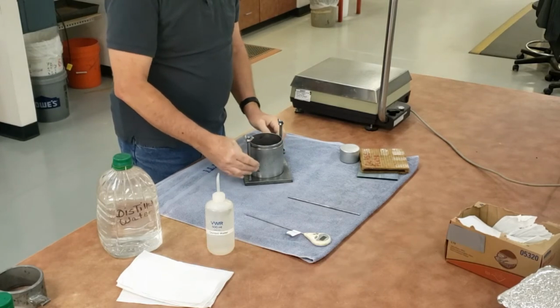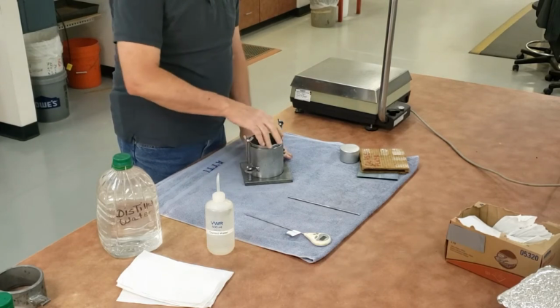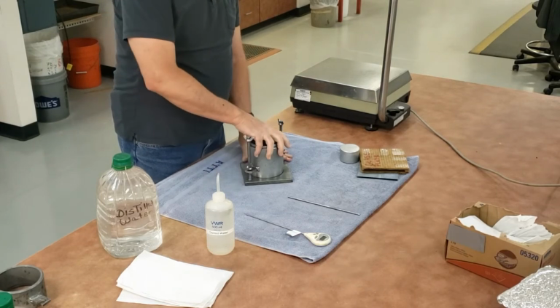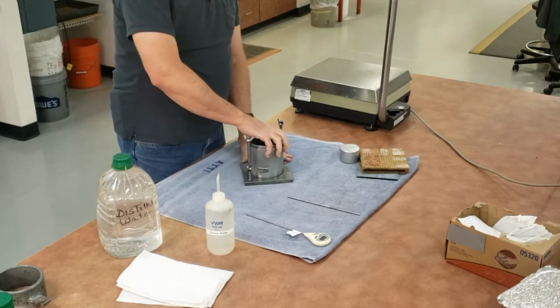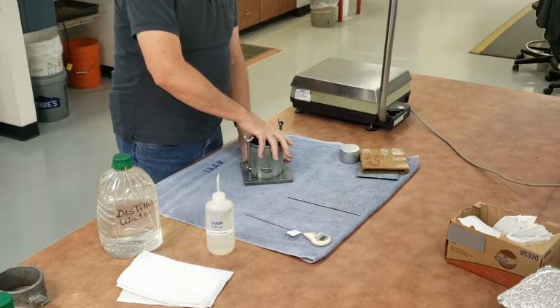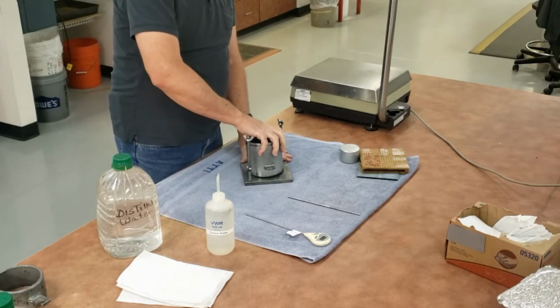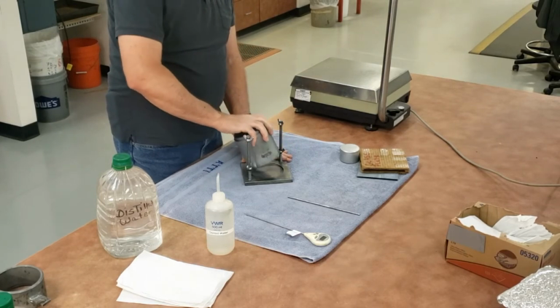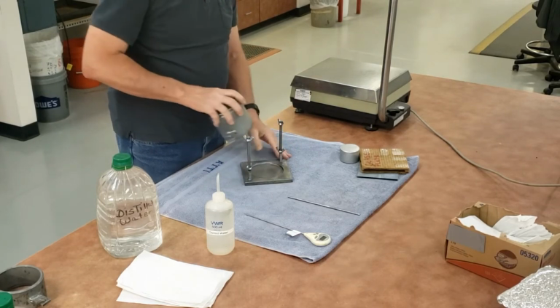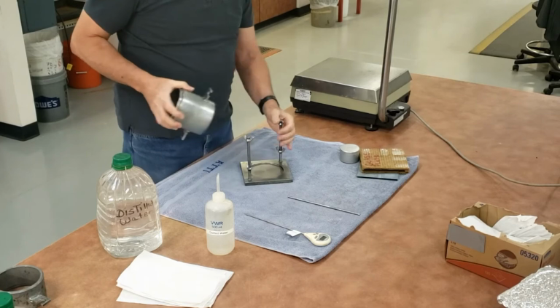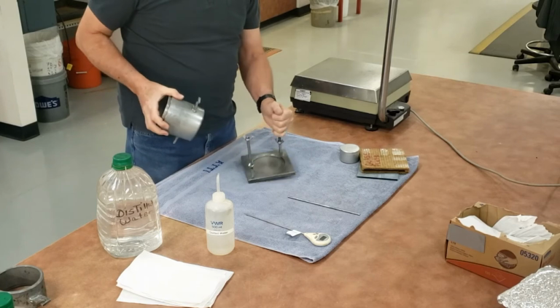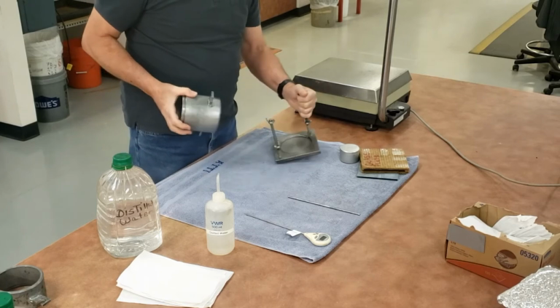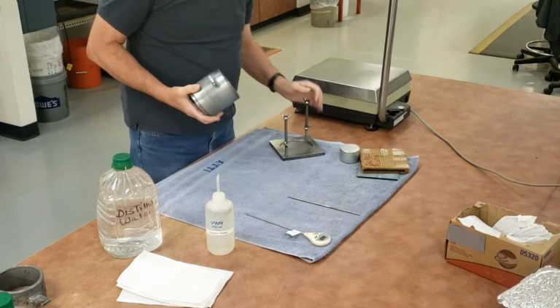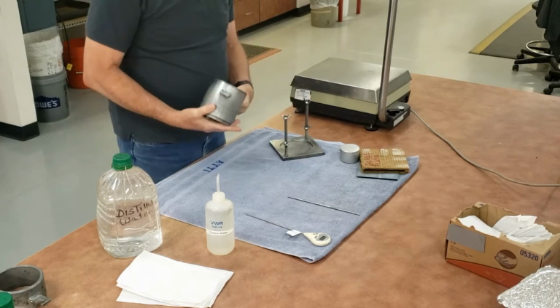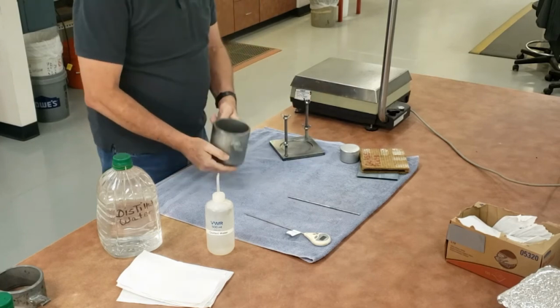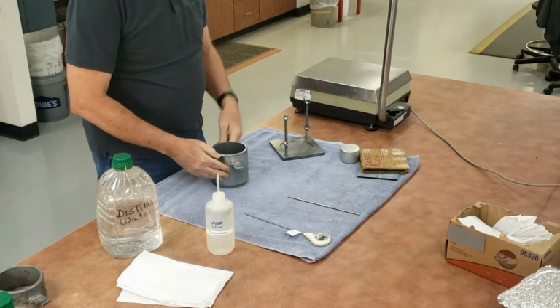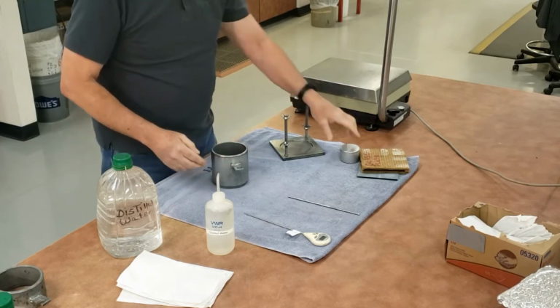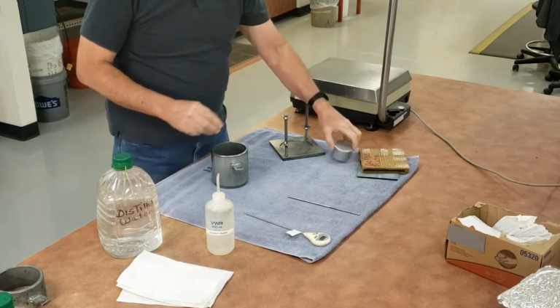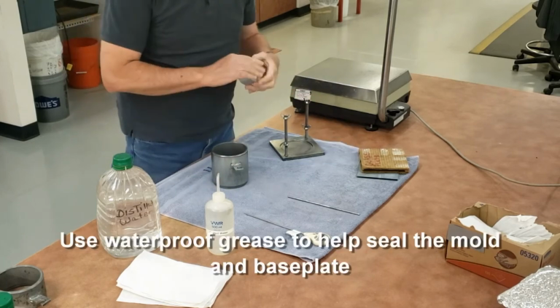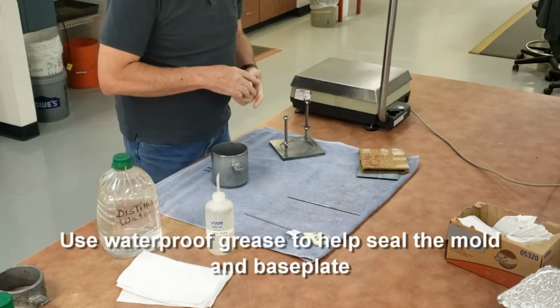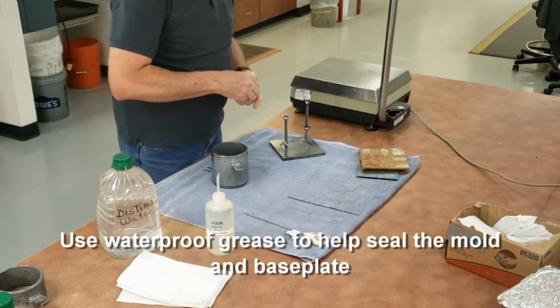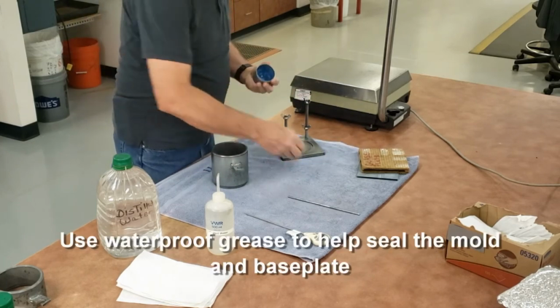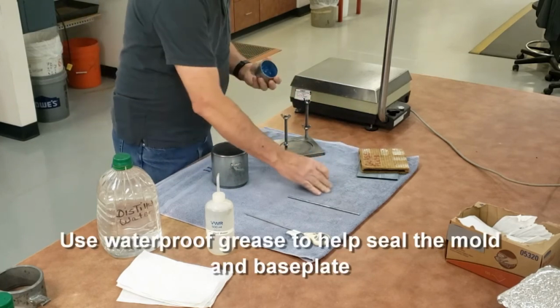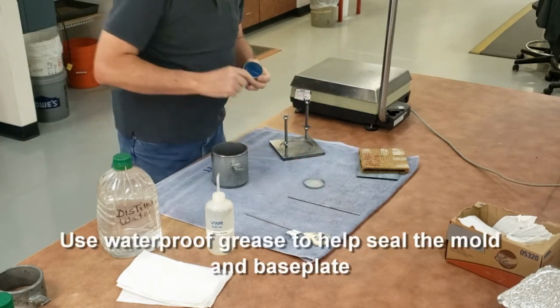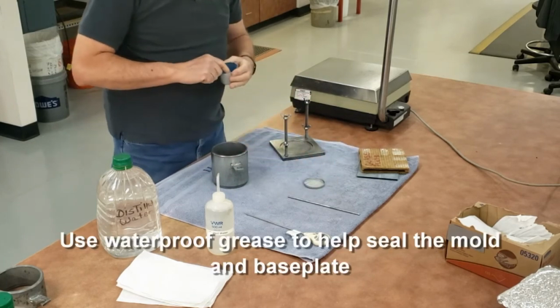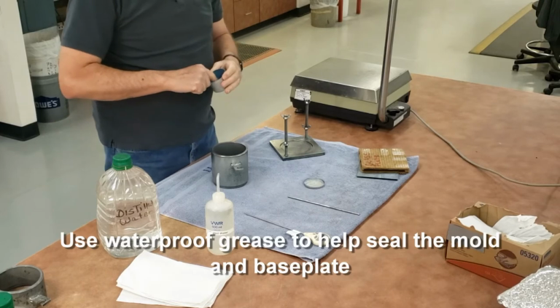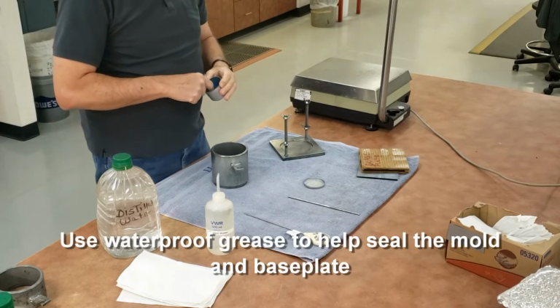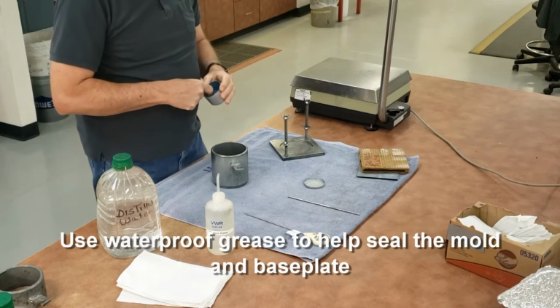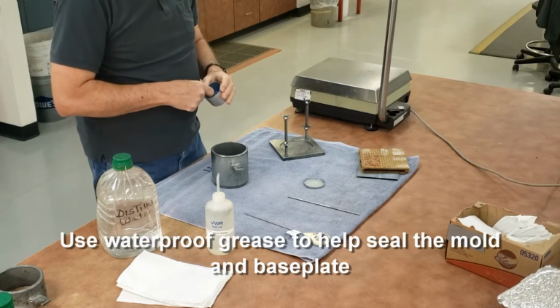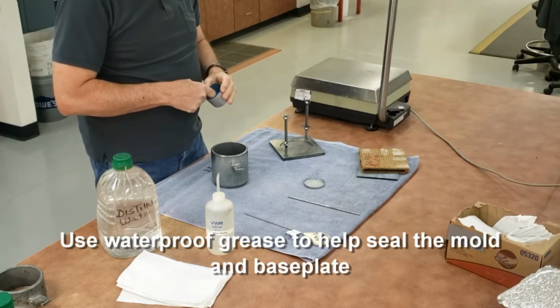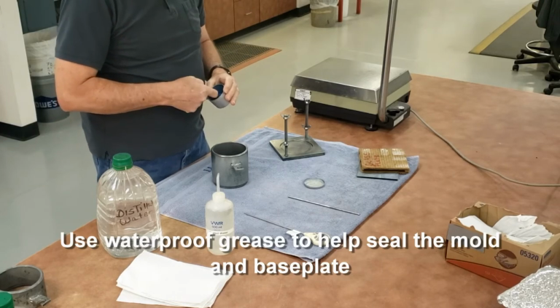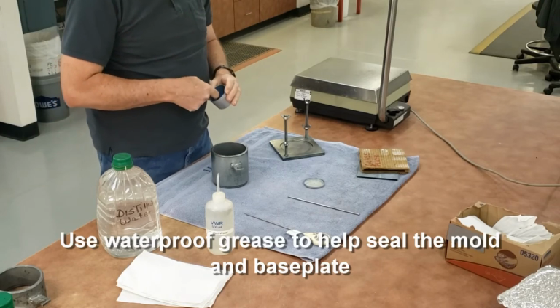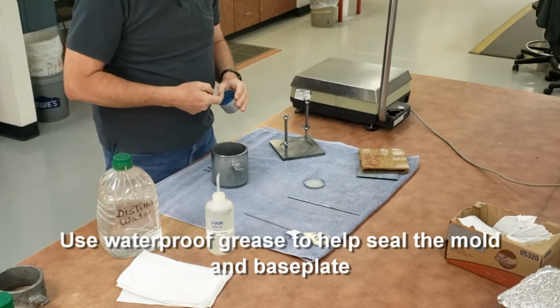First thing I need to do is to grease the bottom of my mold with a waterproofing grease — a thin film around the bottom to seal it so it doesn't have any leaks.